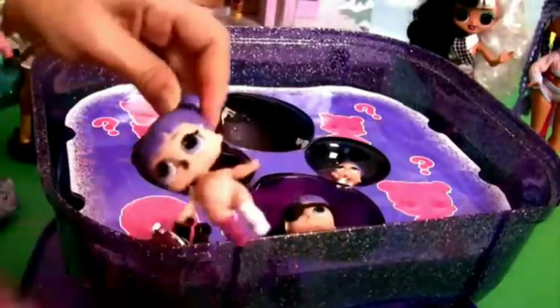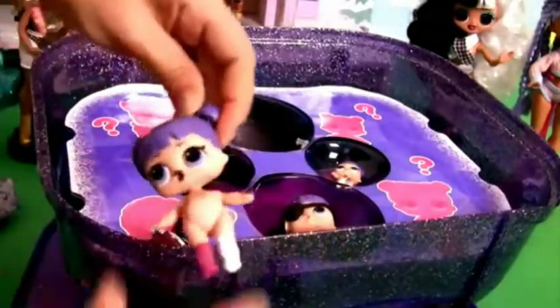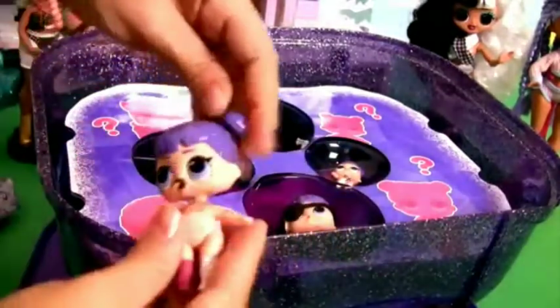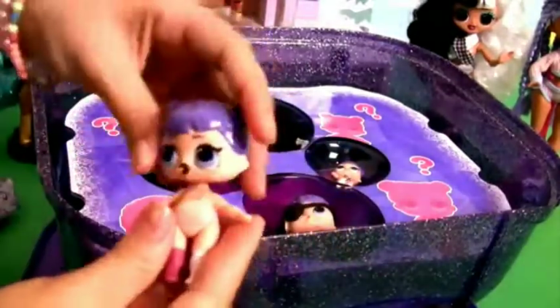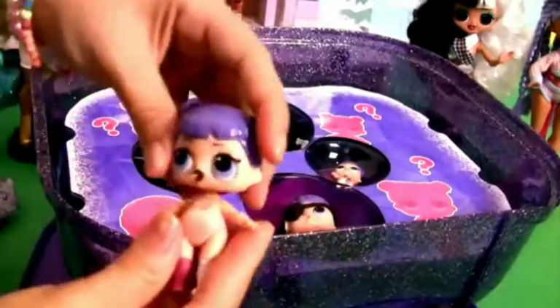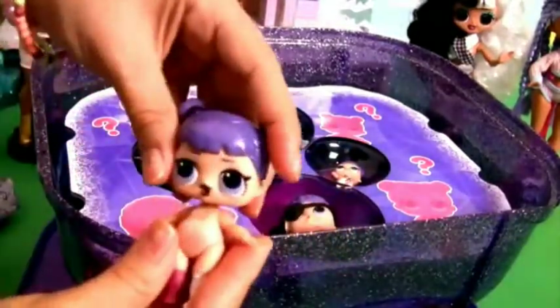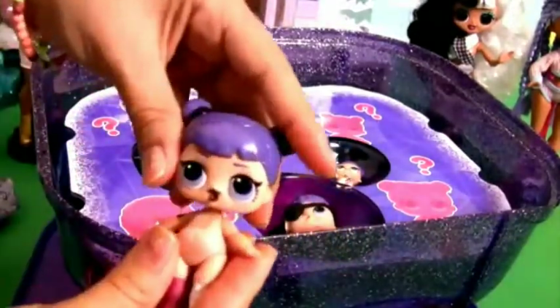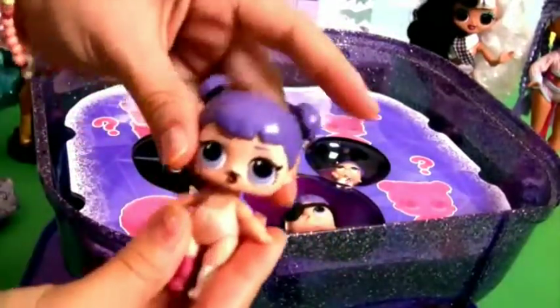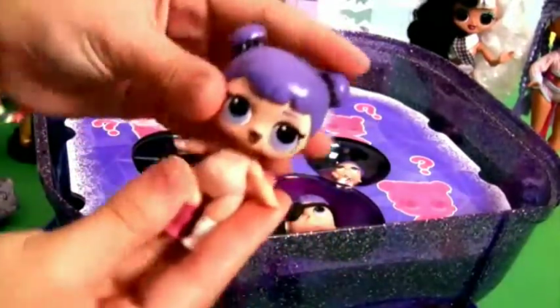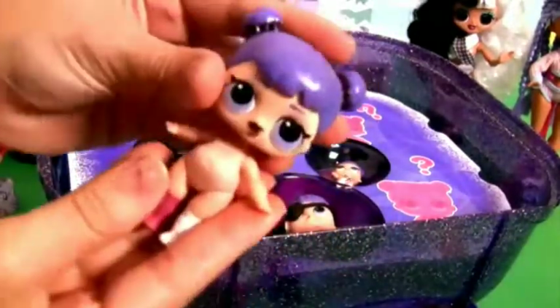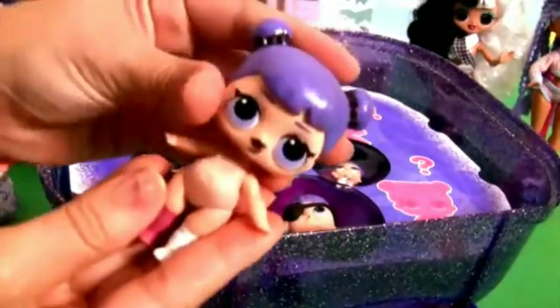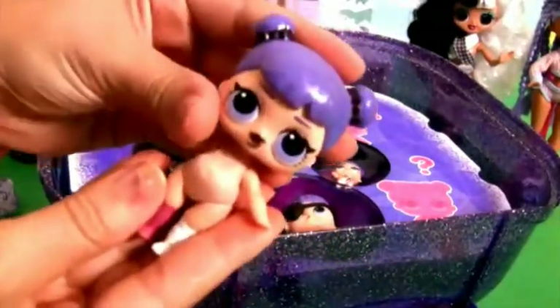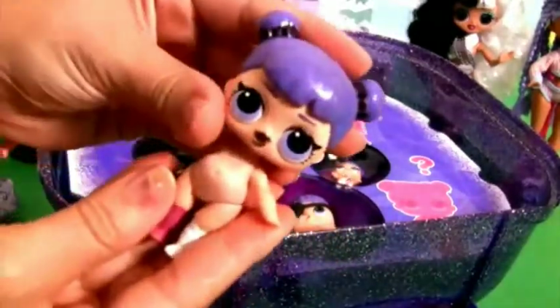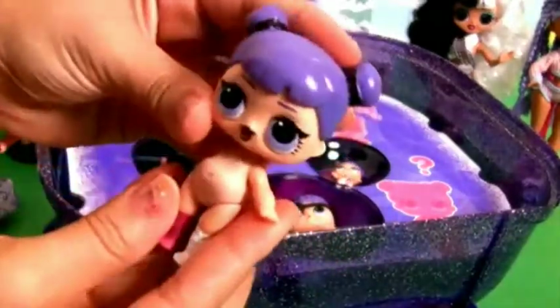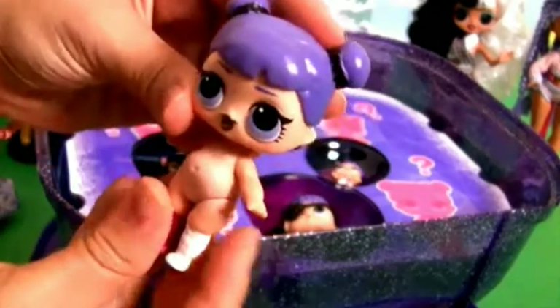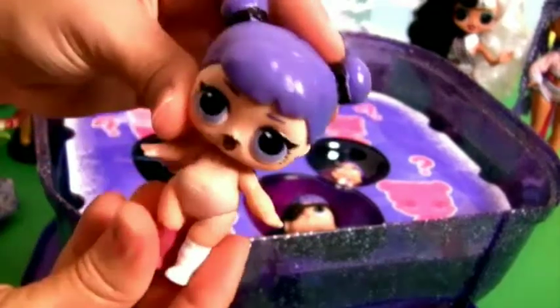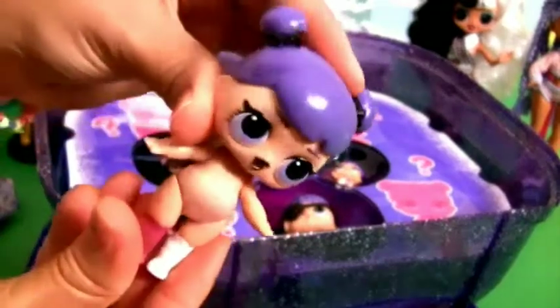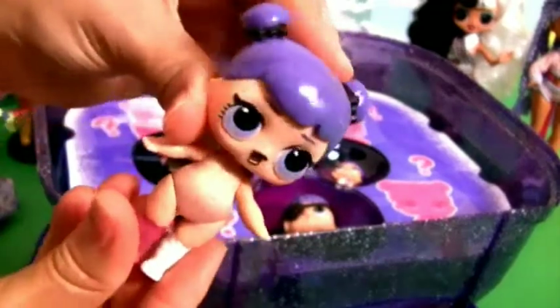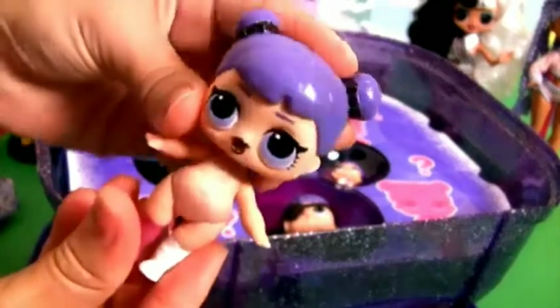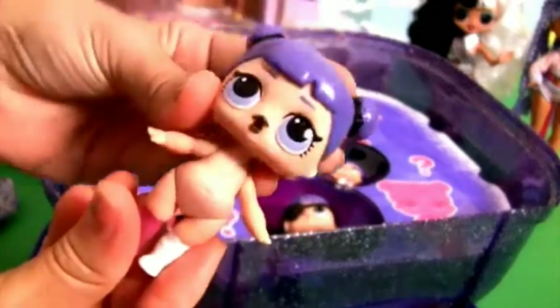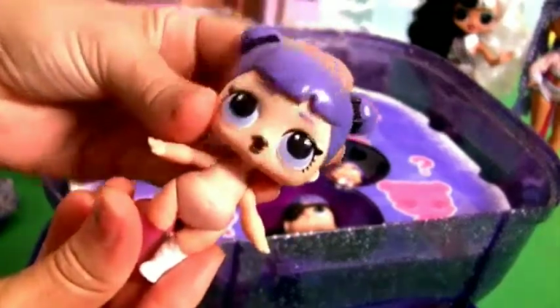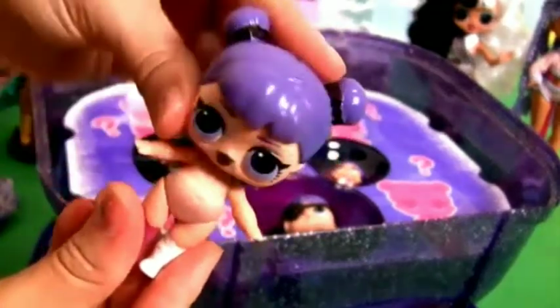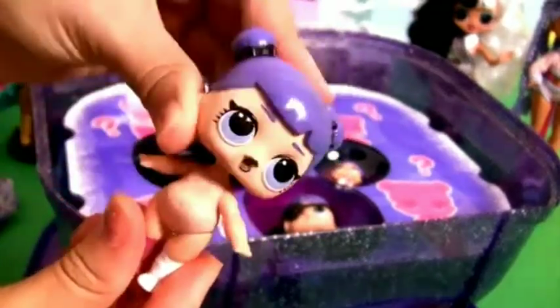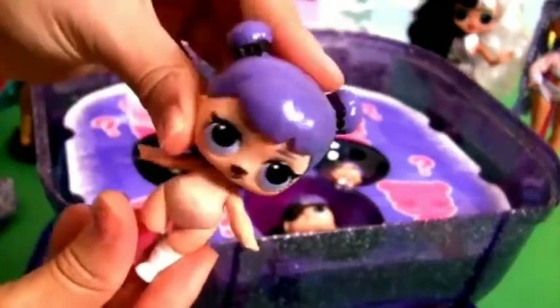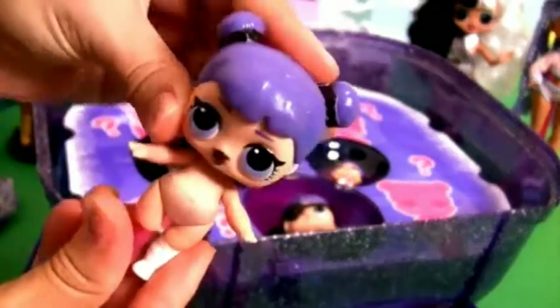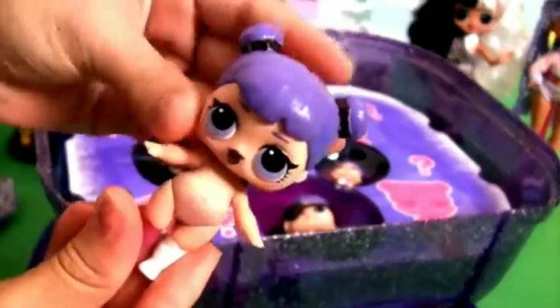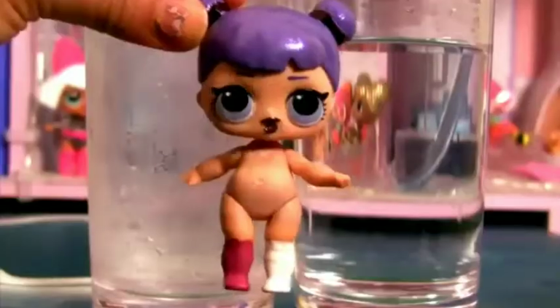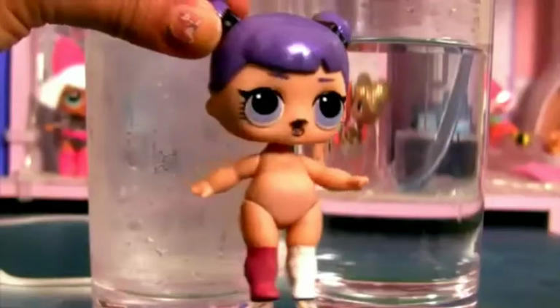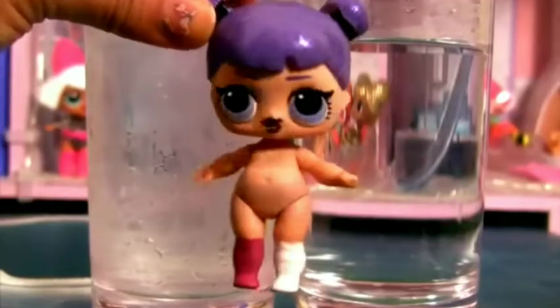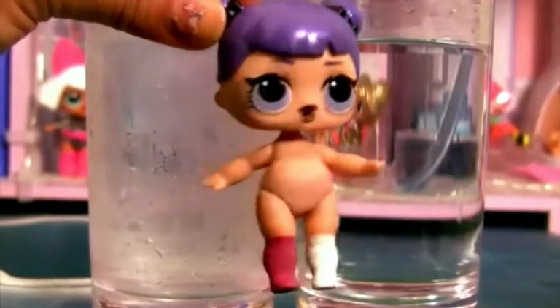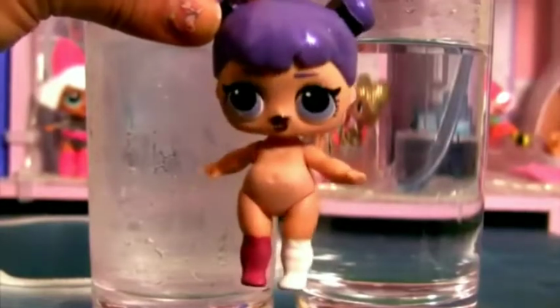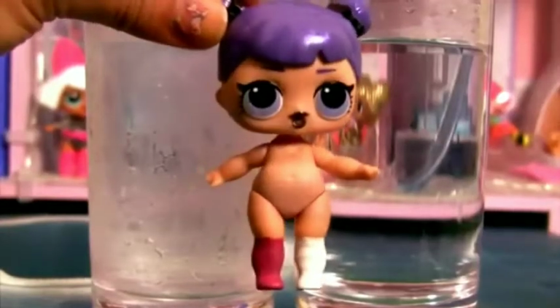And the sister. Wow! She looks so cute! Time to color change!